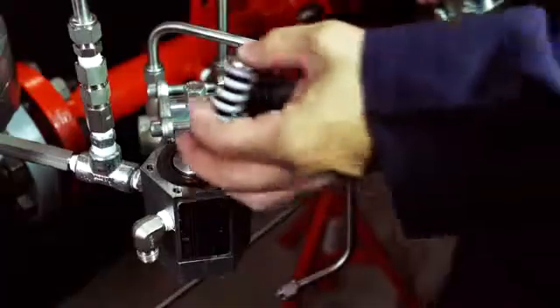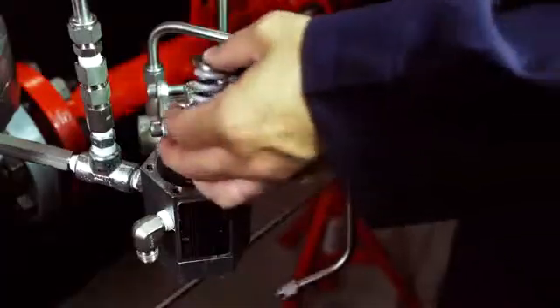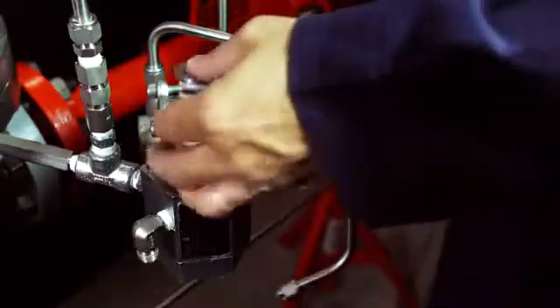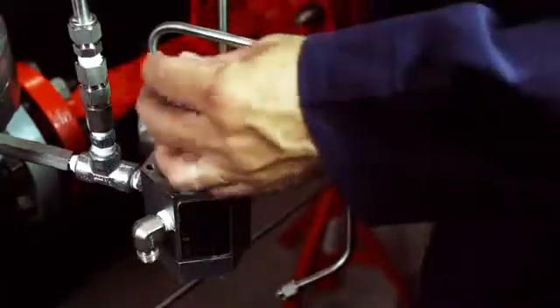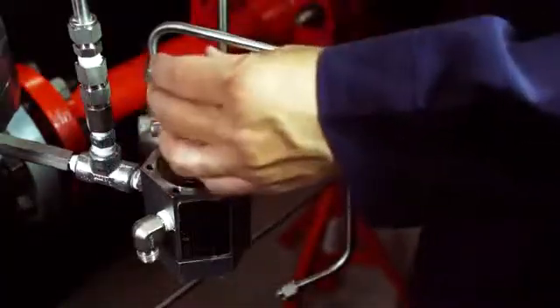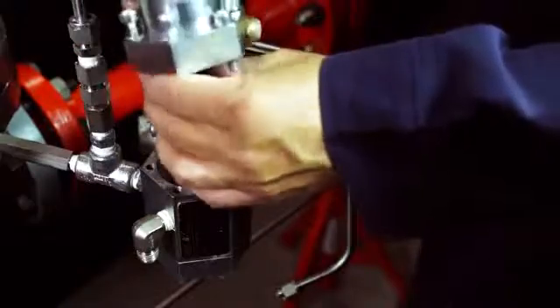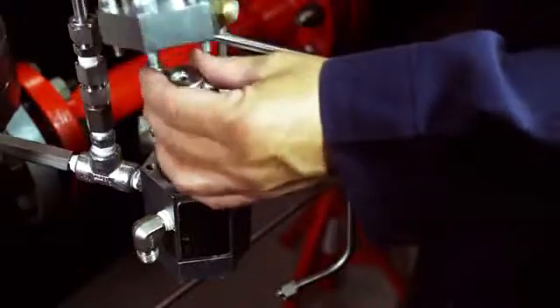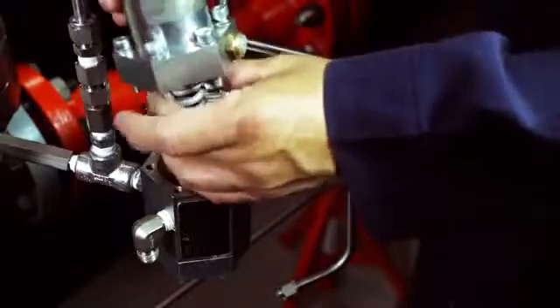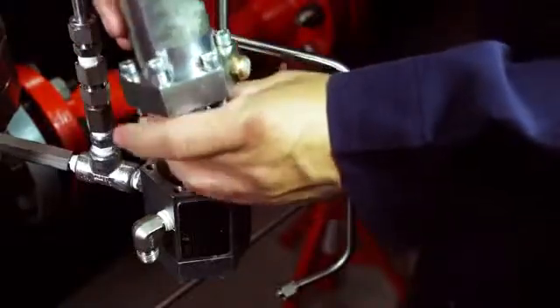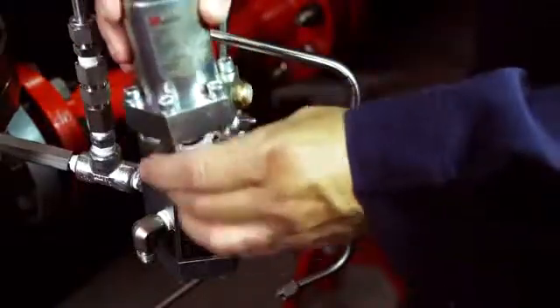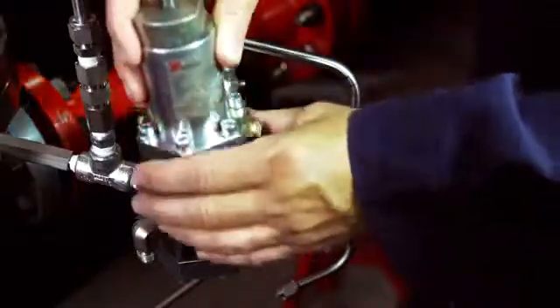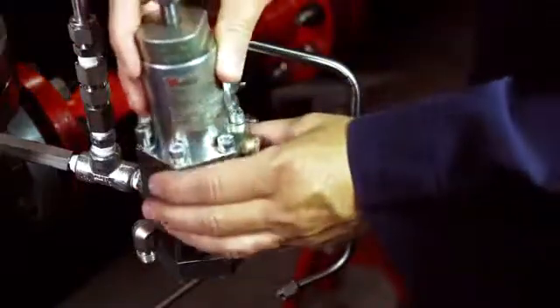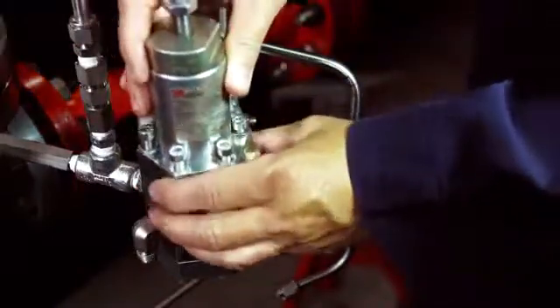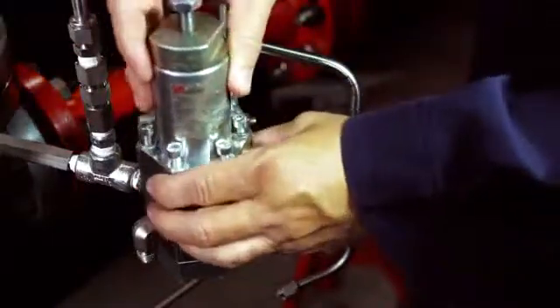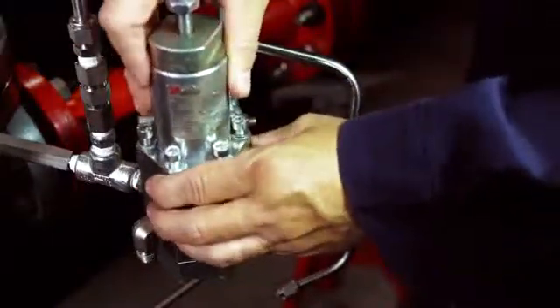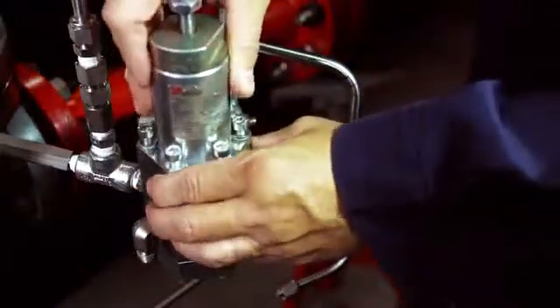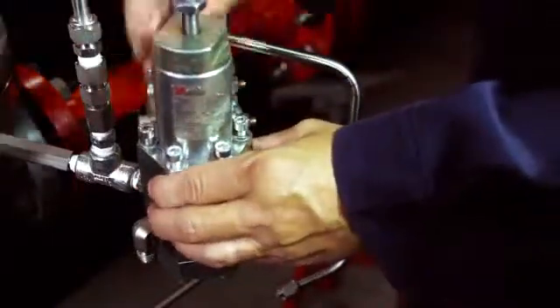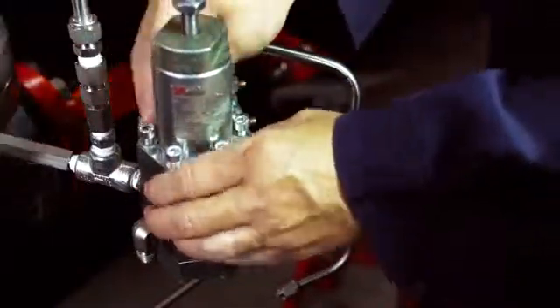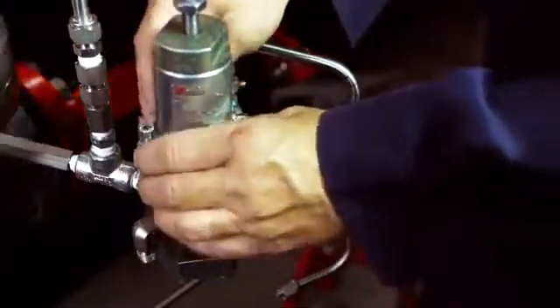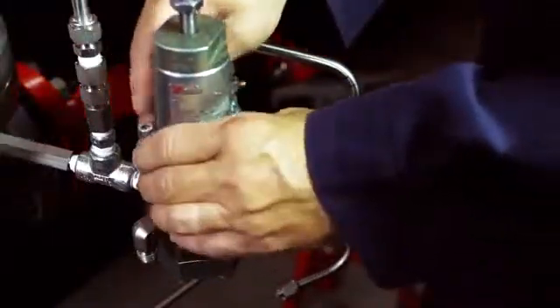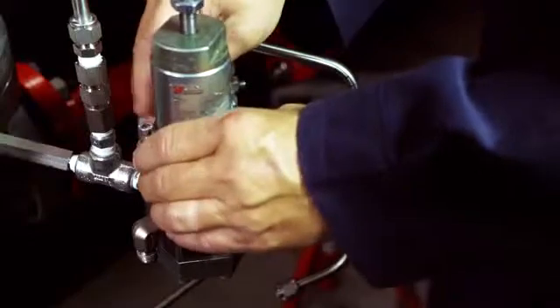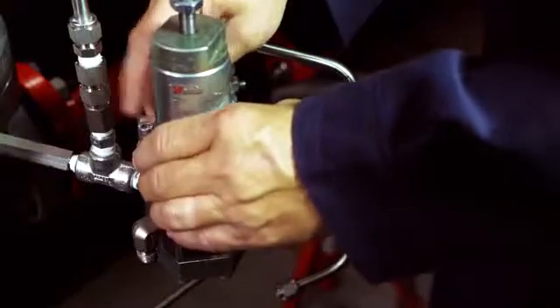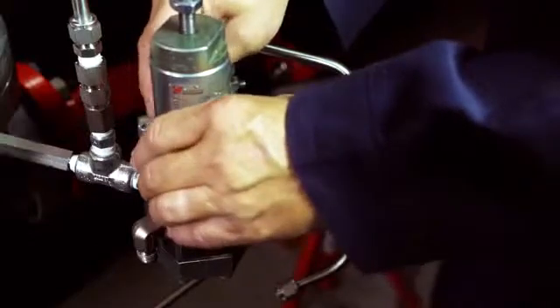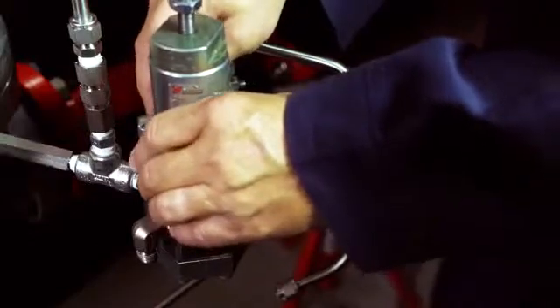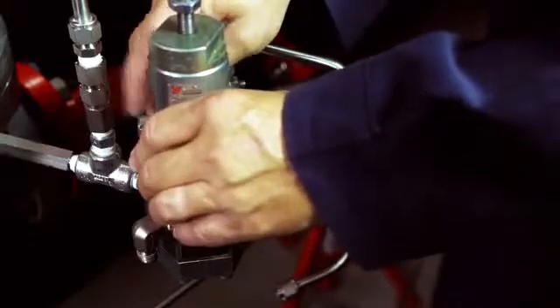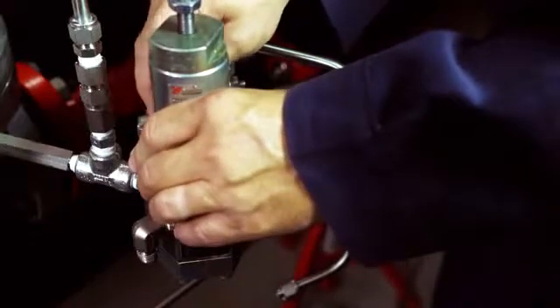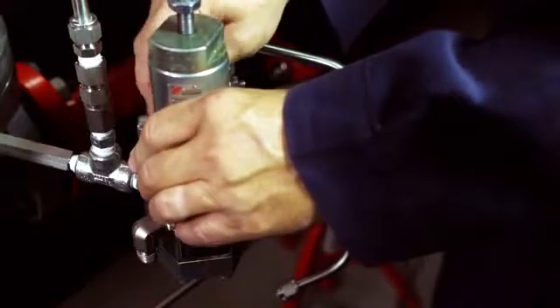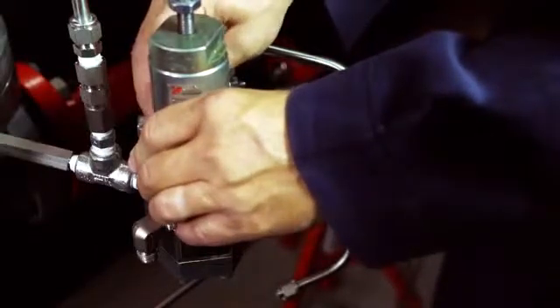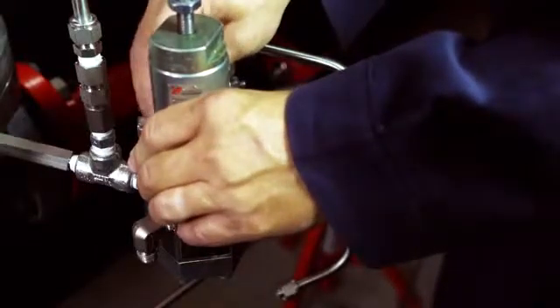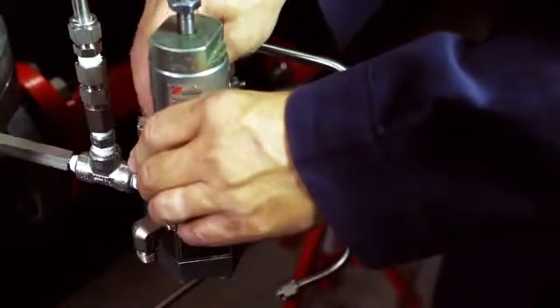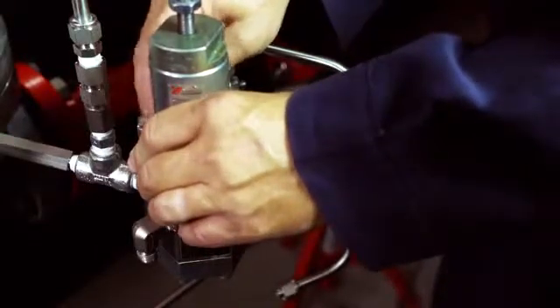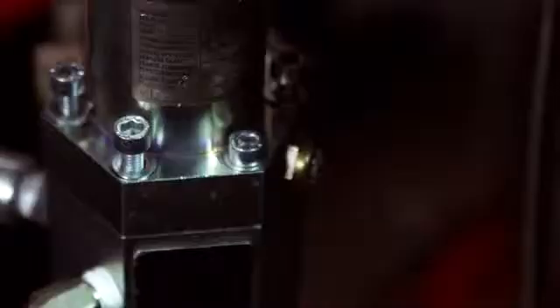Replace the upper spring seat, the spring, the spring carrier plate, and then set the spring case on the body. Tighten the machine screws into place.